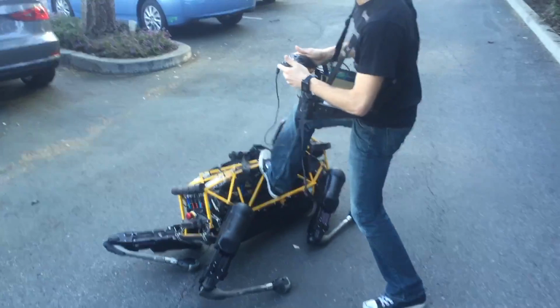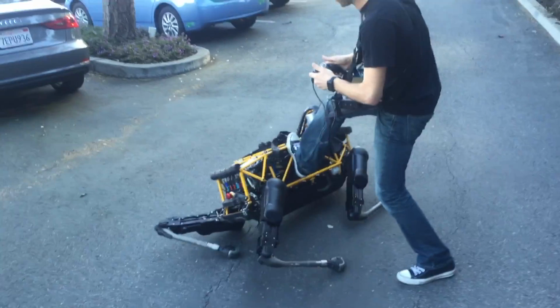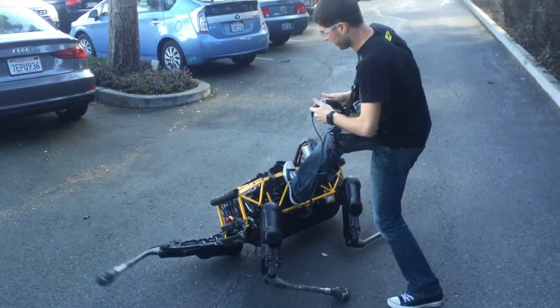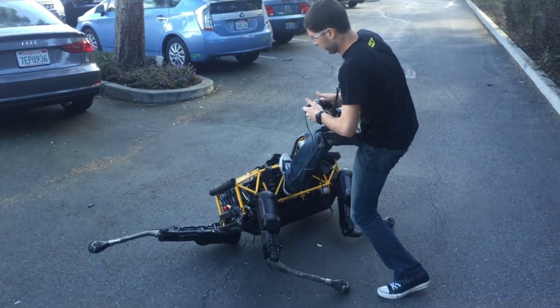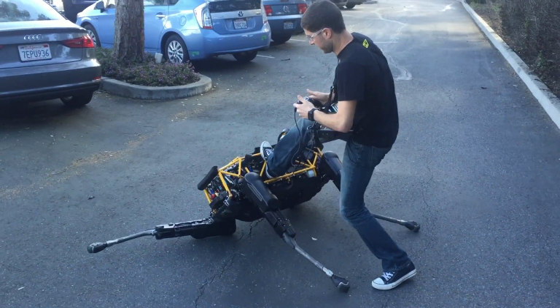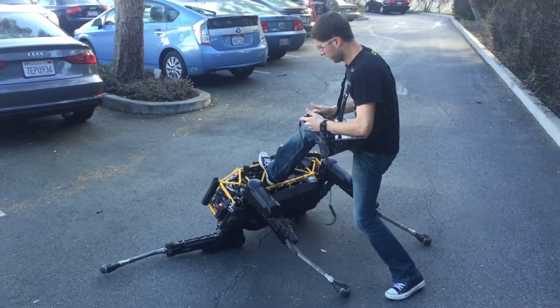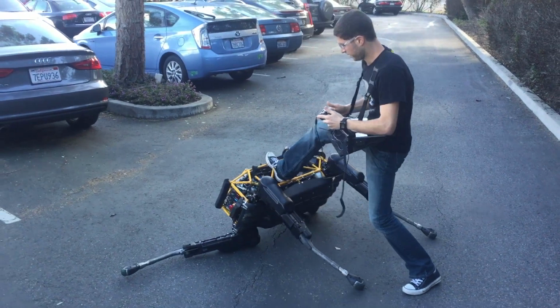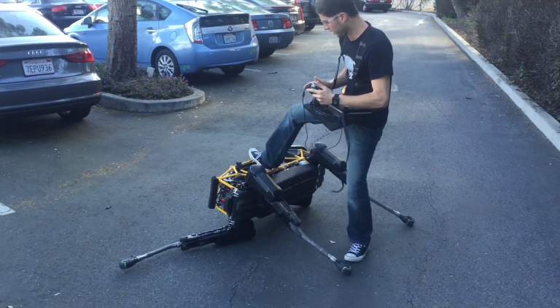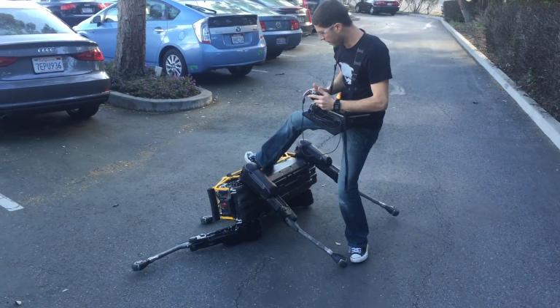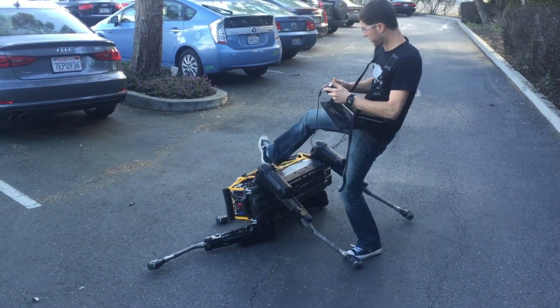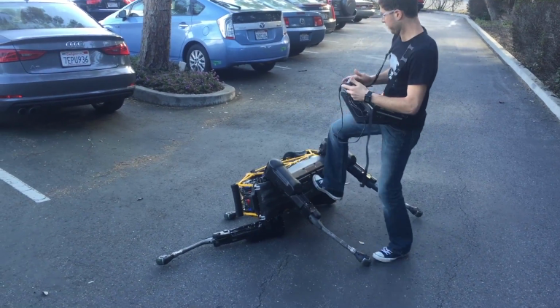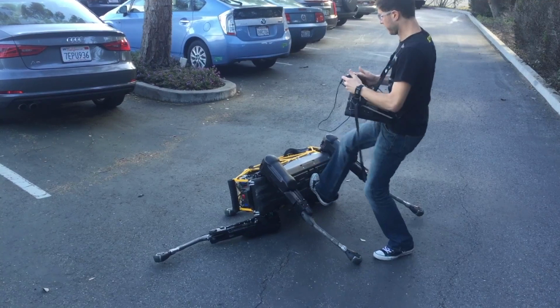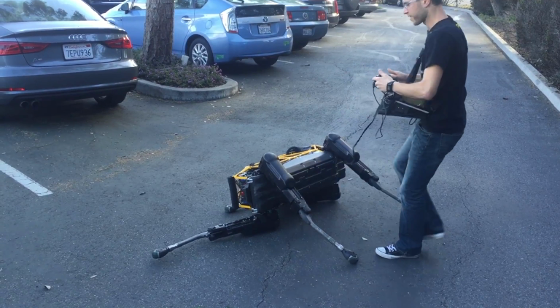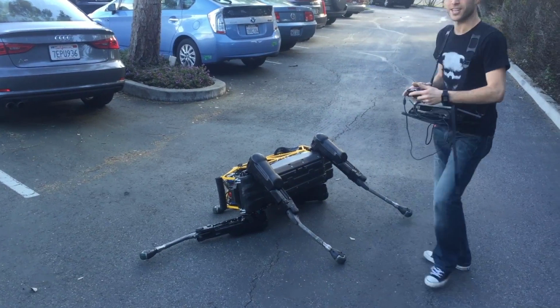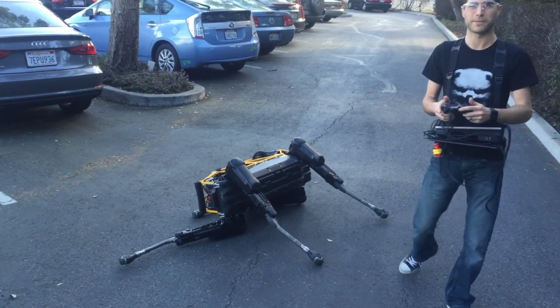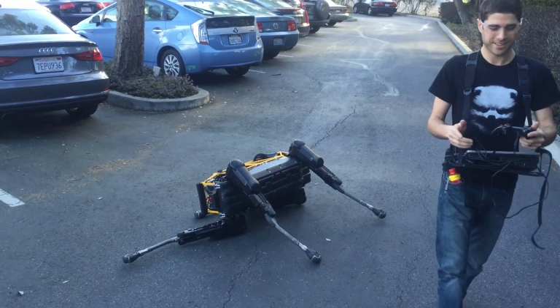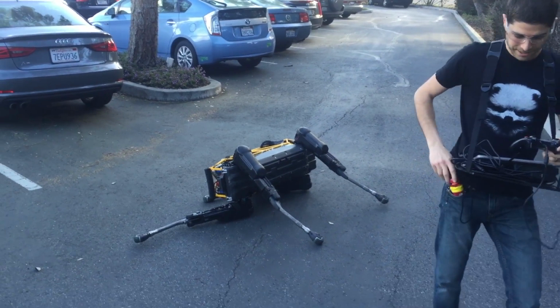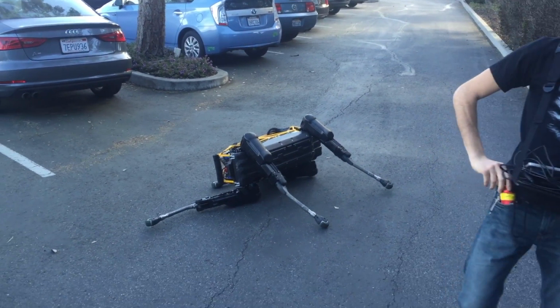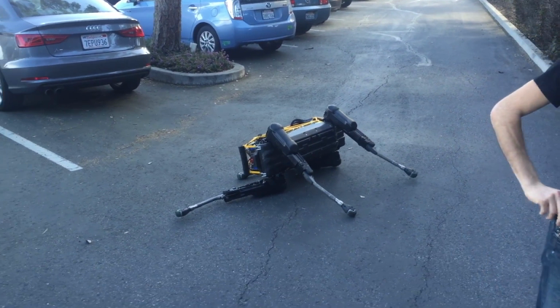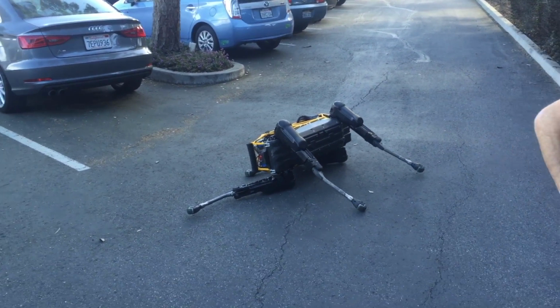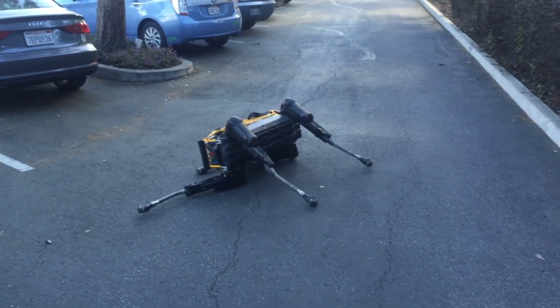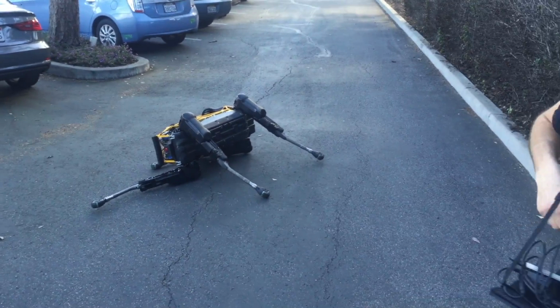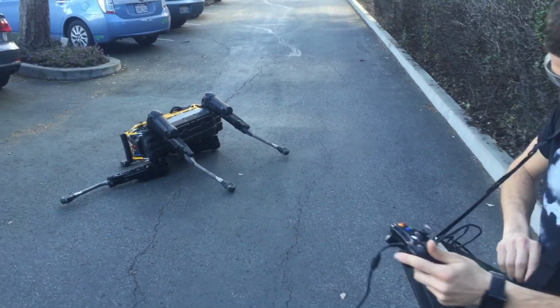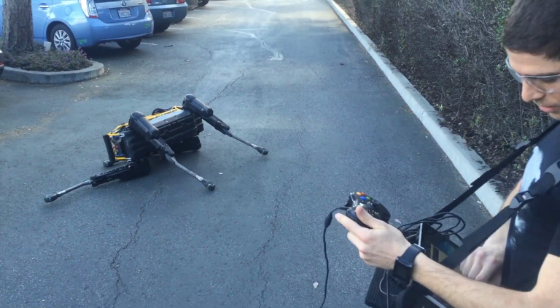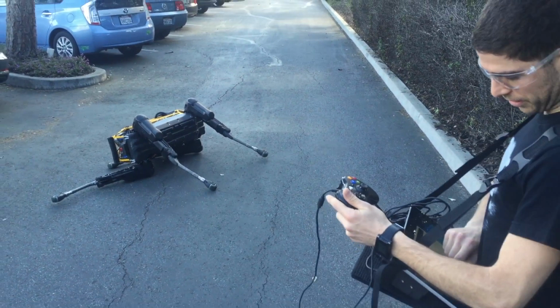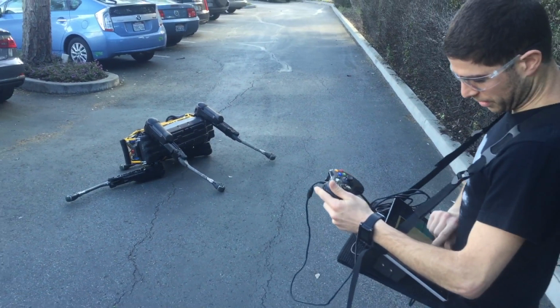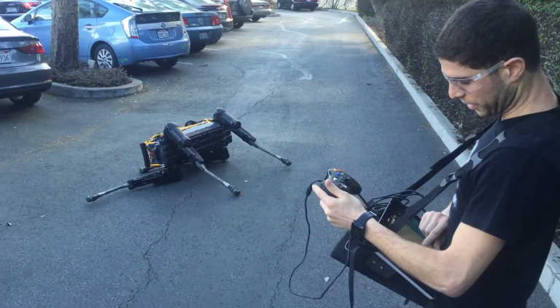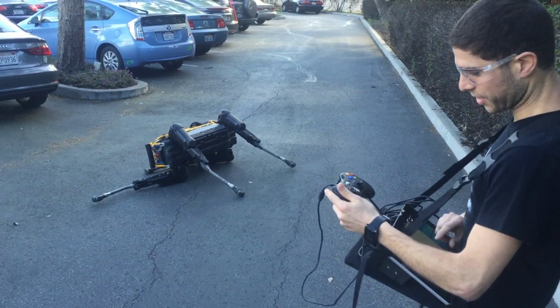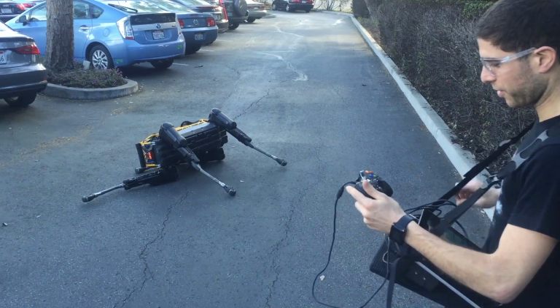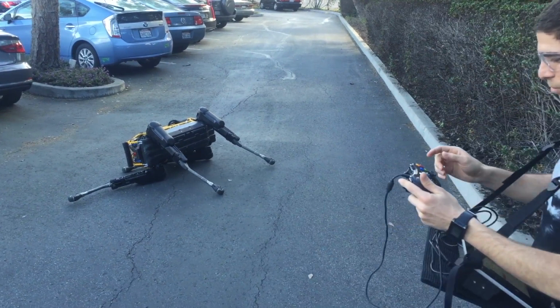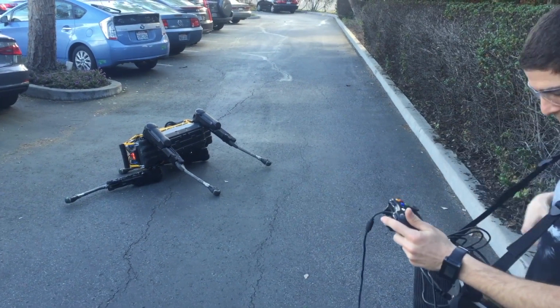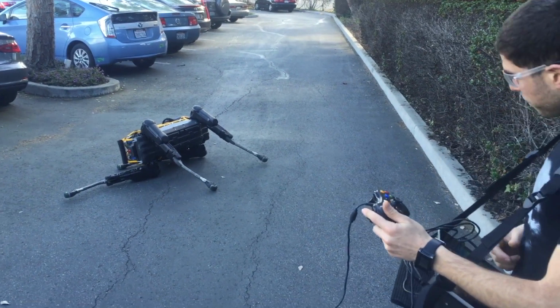Okay, whoa whoa whoa — so if he wipes out, we can restore his hydraulics. You'll hear those spool up.